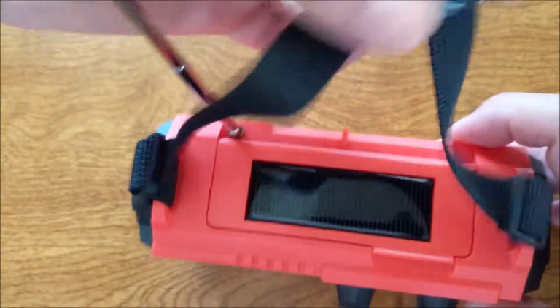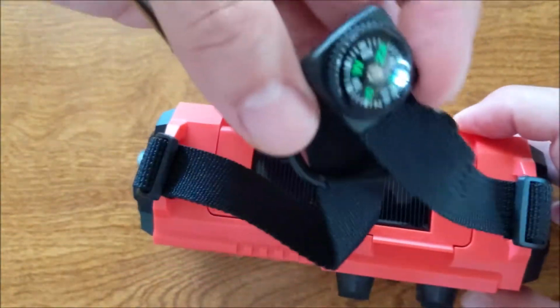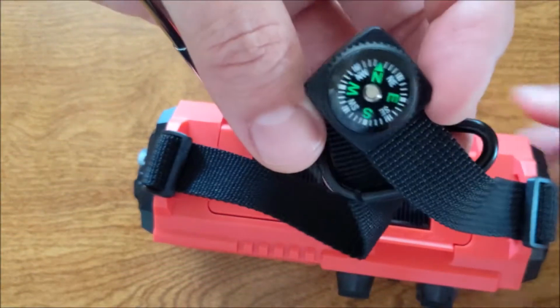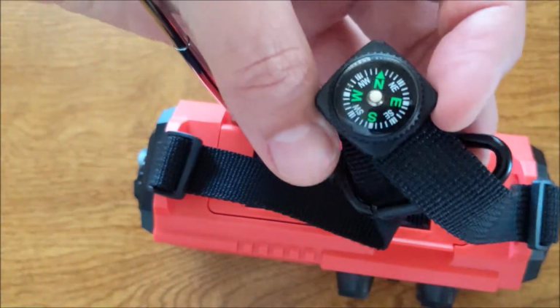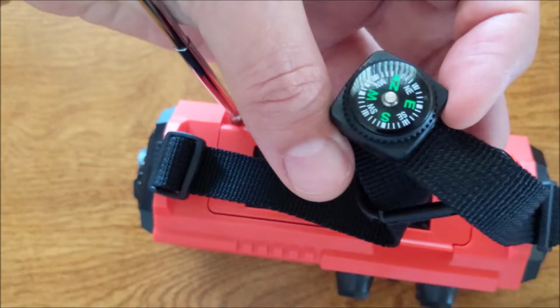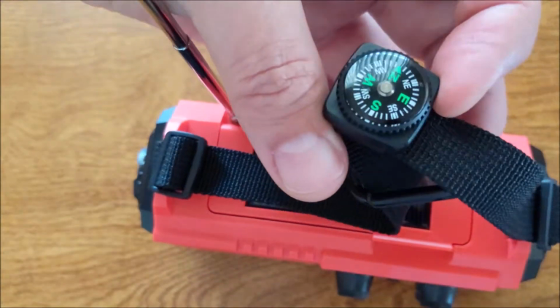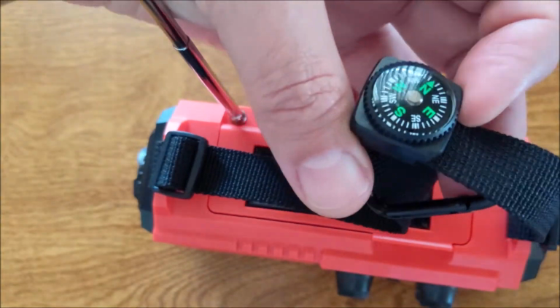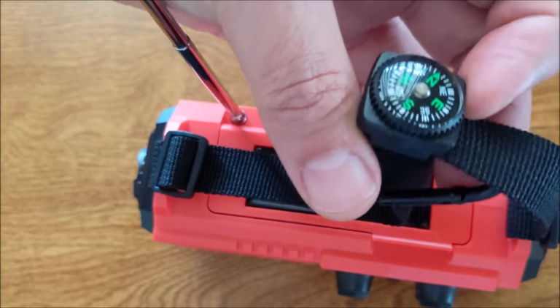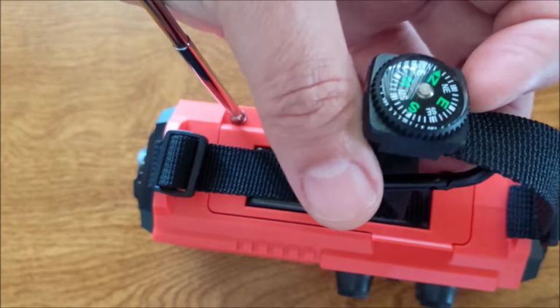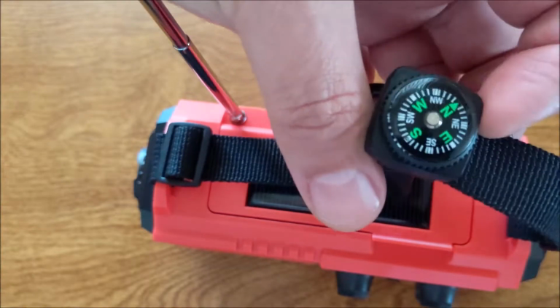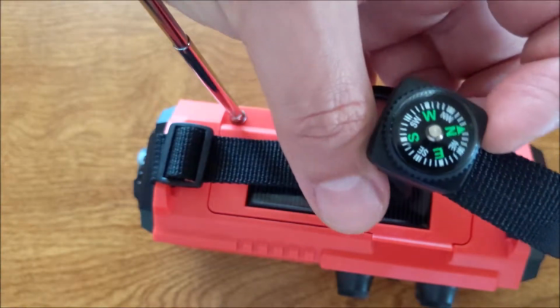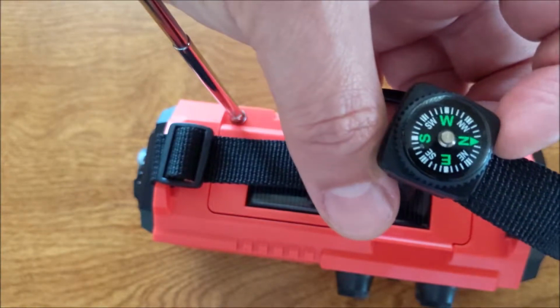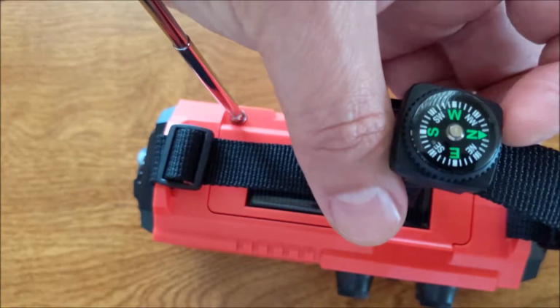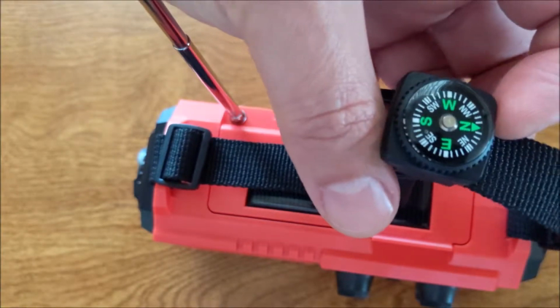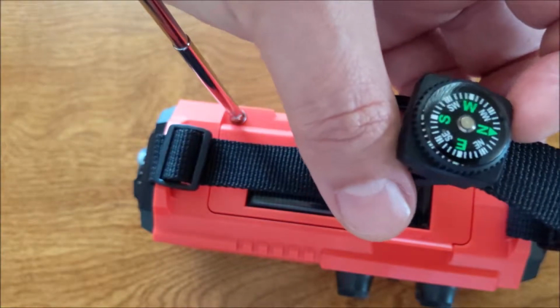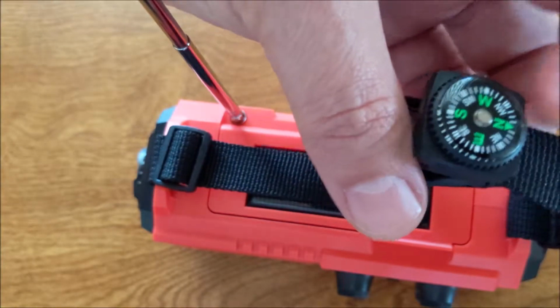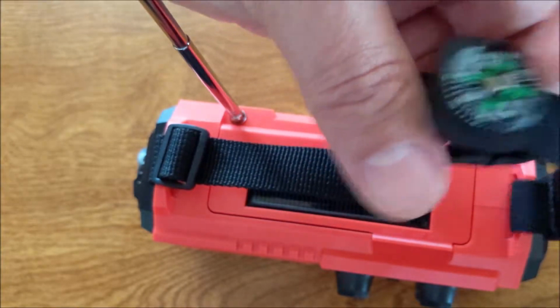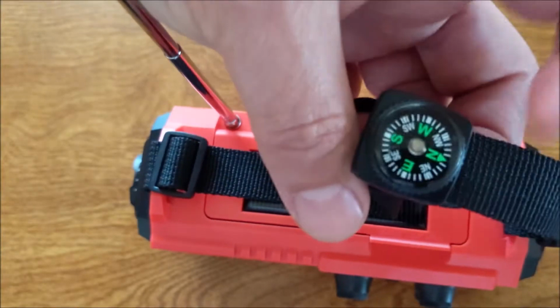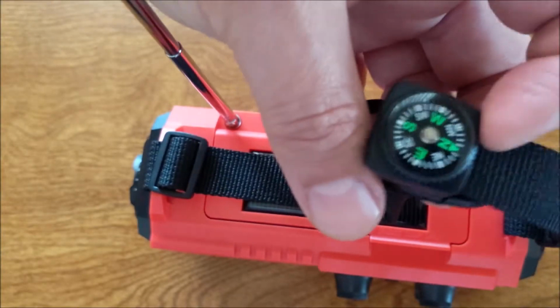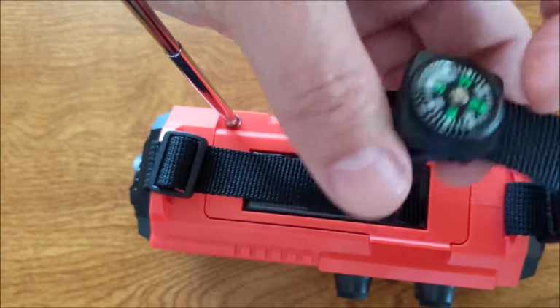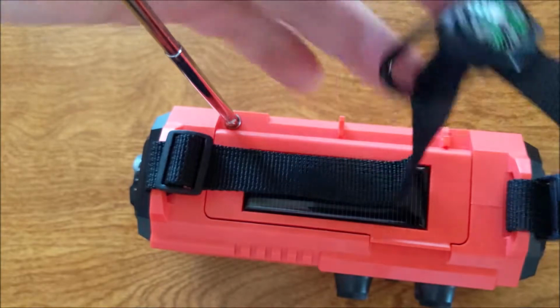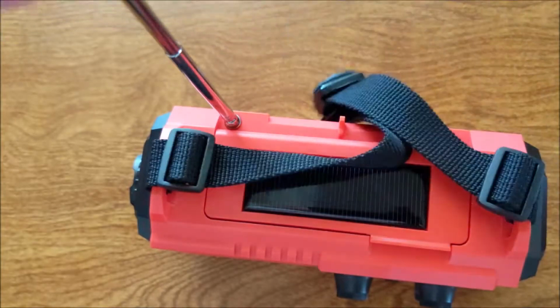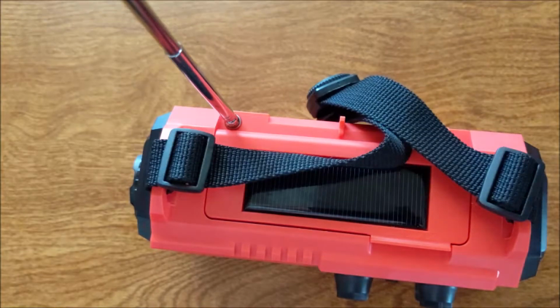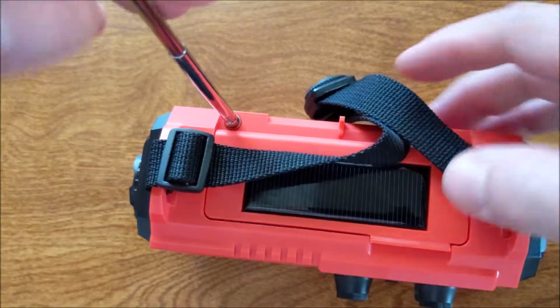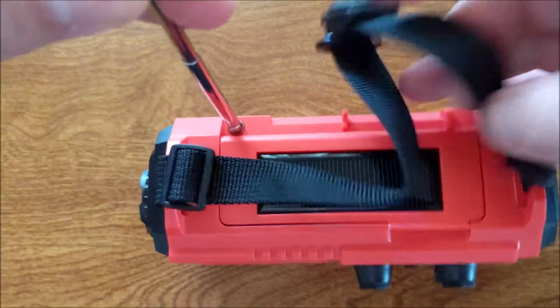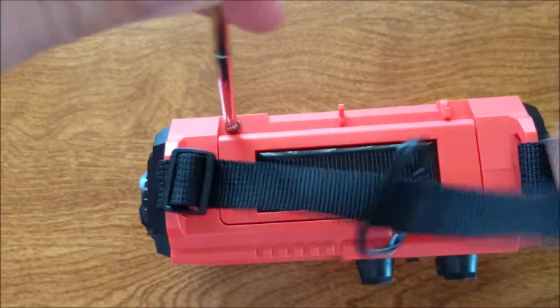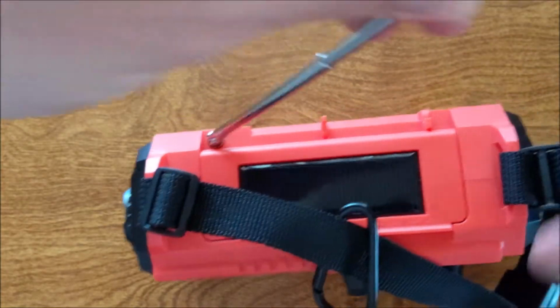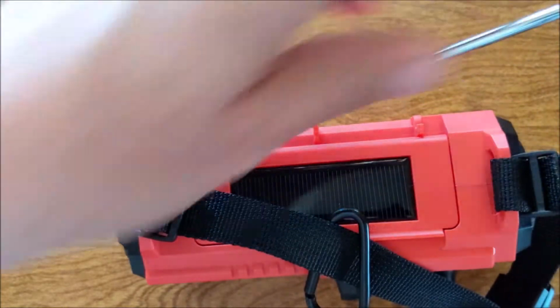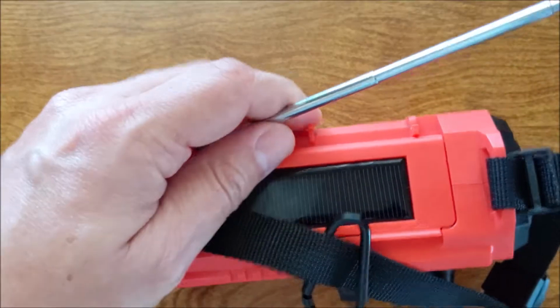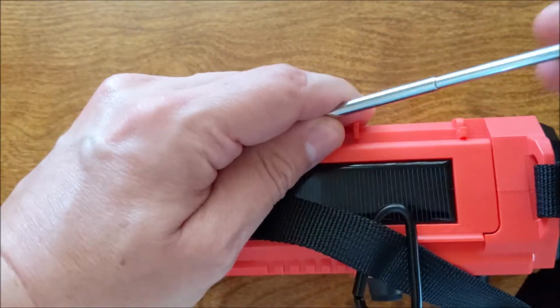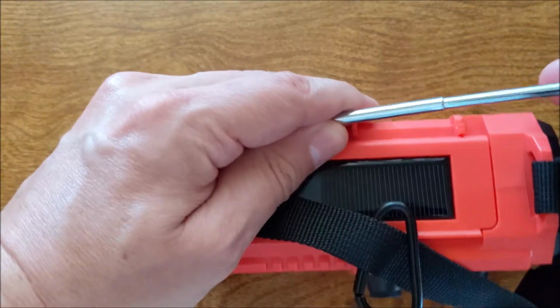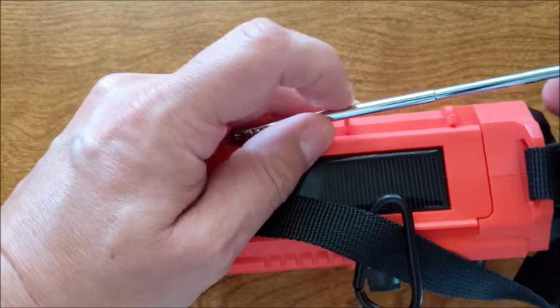Another cool thing I like about this is that it also has a compass, so if you're out camping or outdoors and you need to know which direction you're going, this is also something very nice to have.